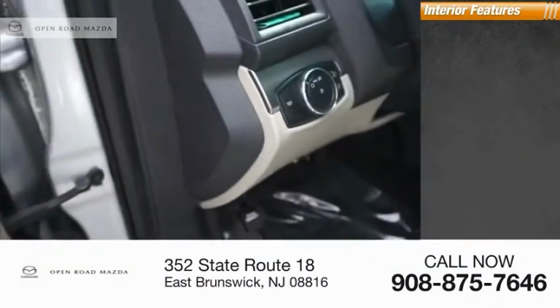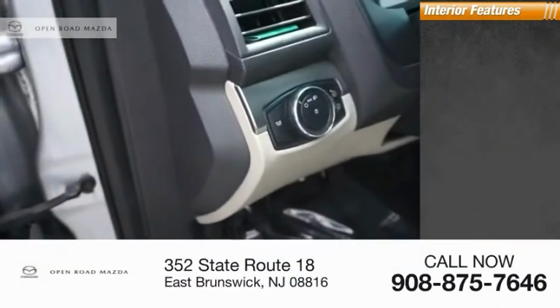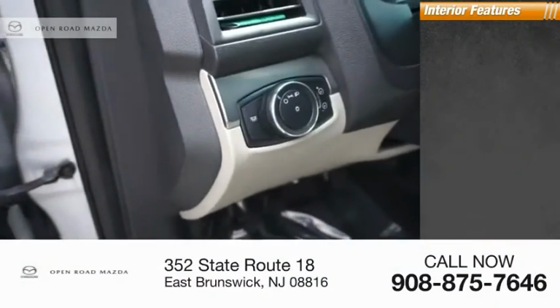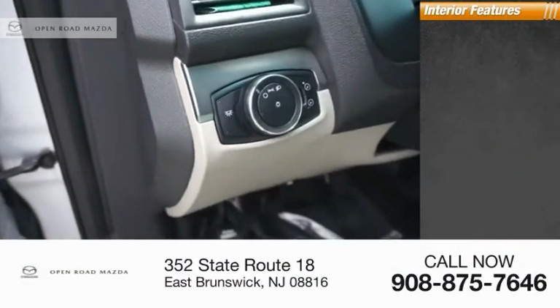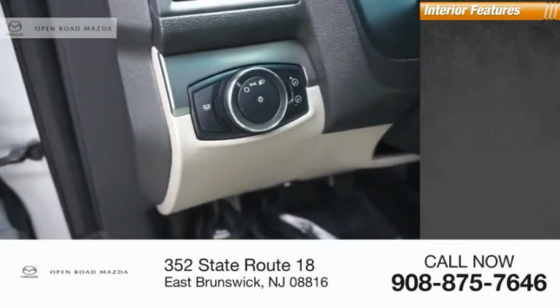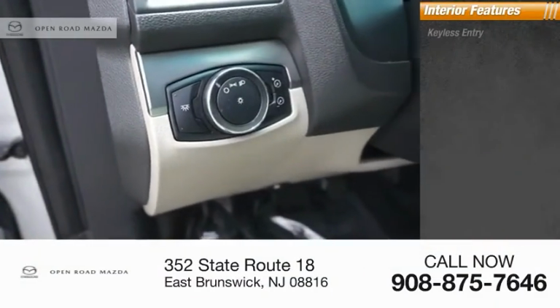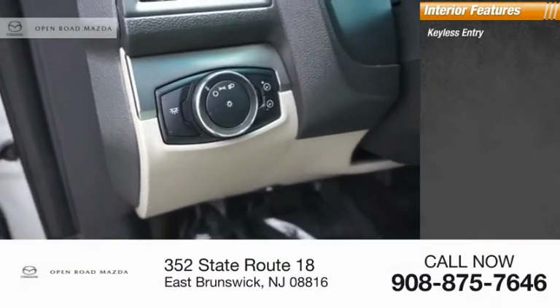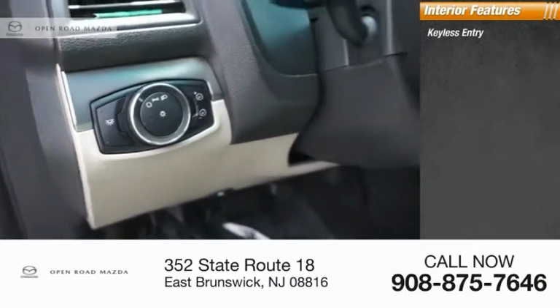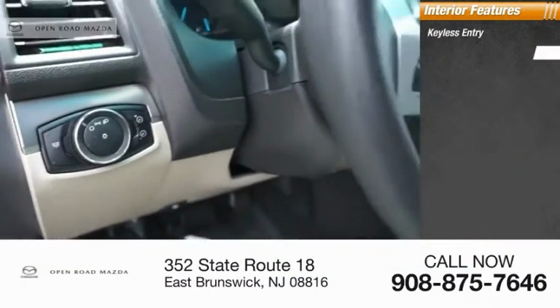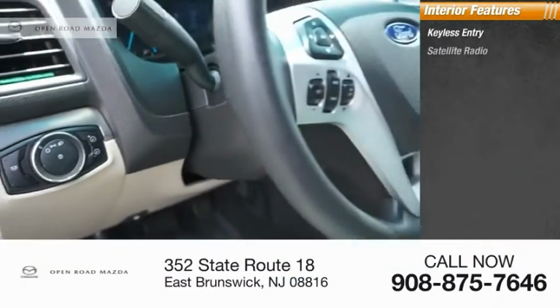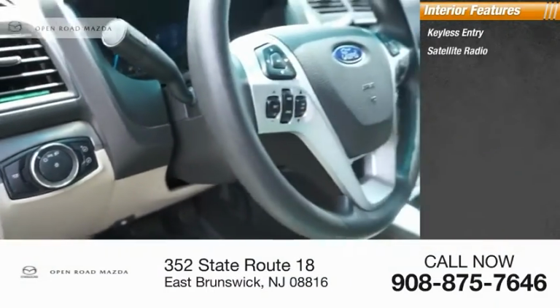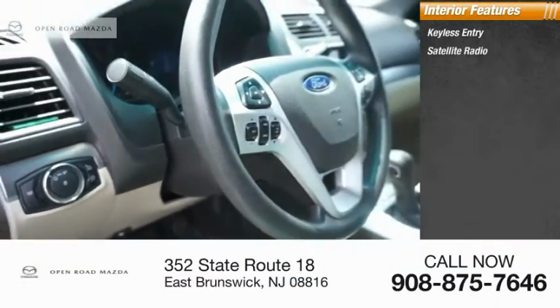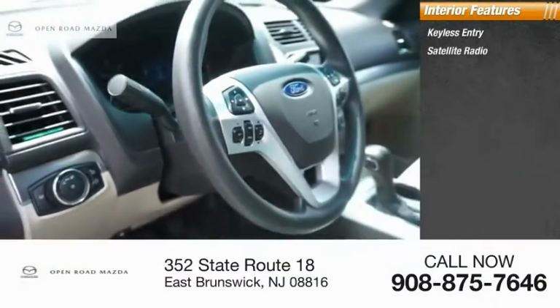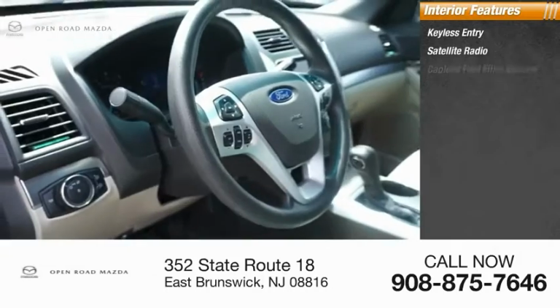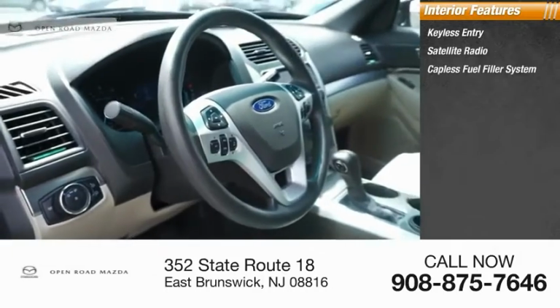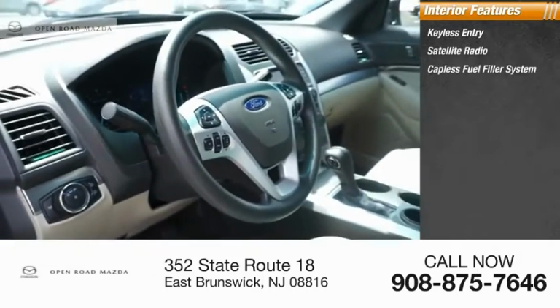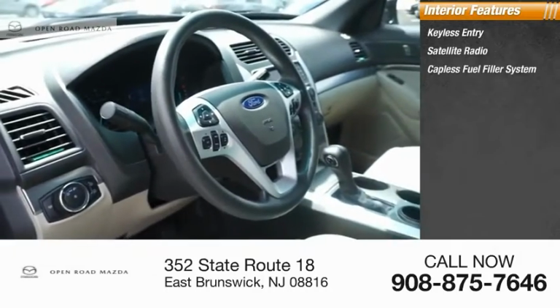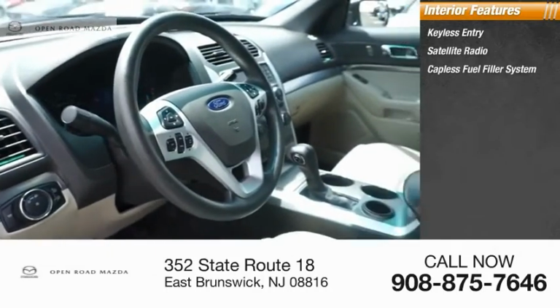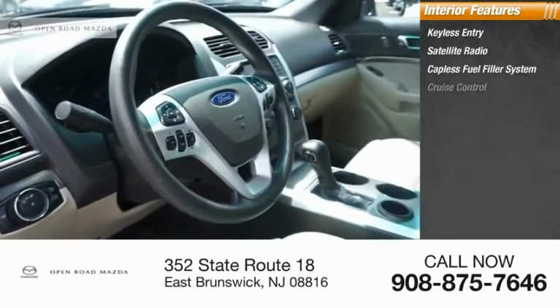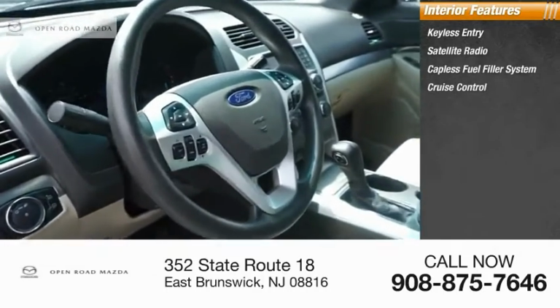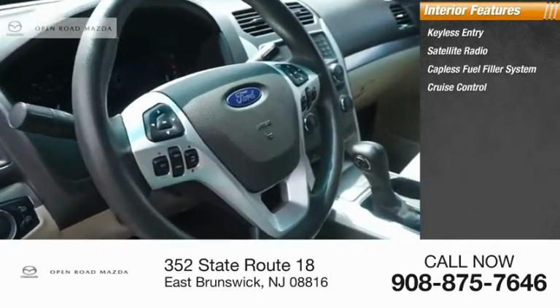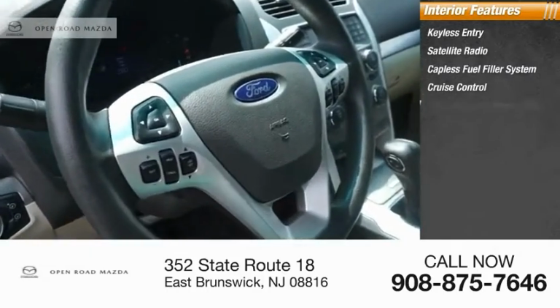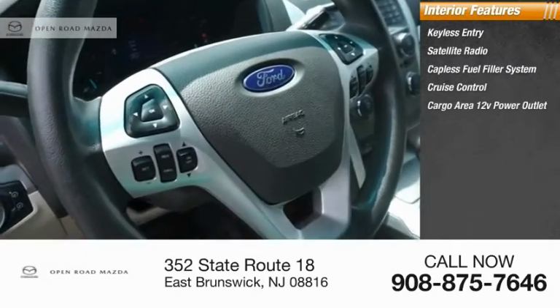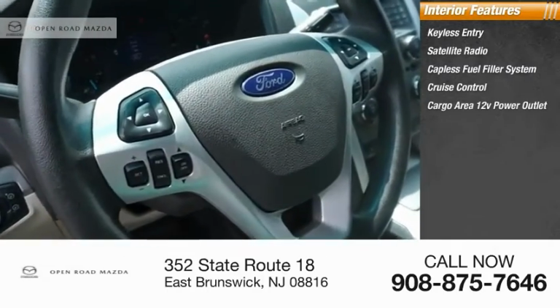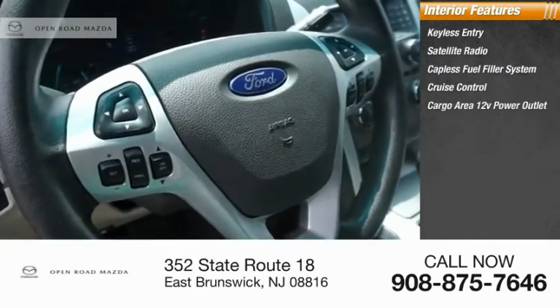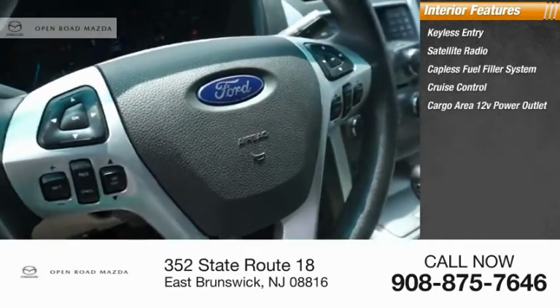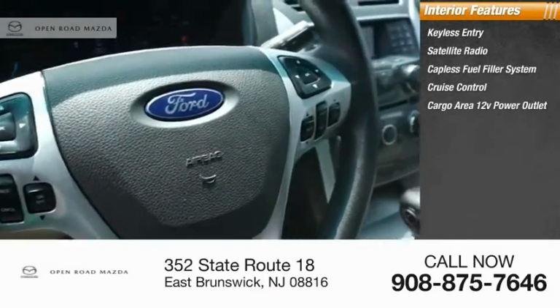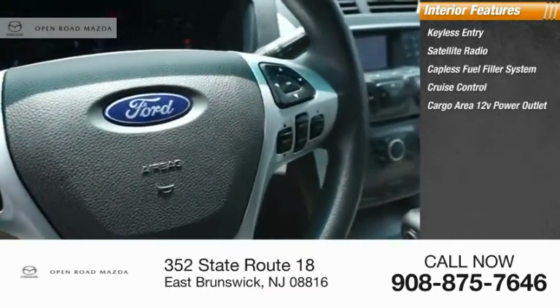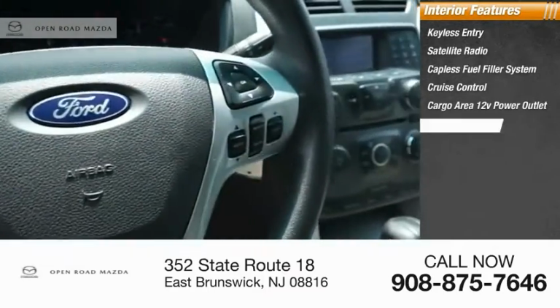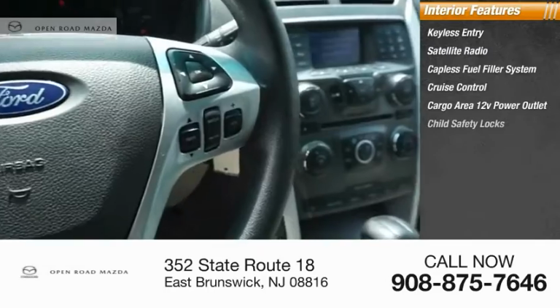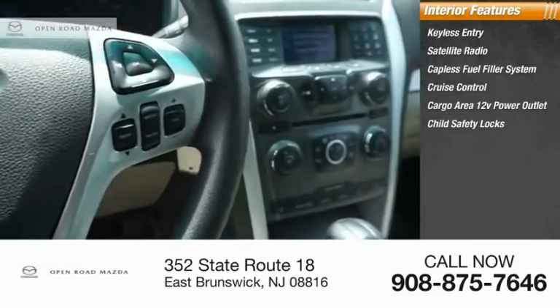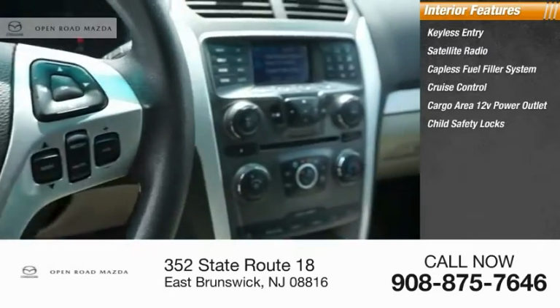Inside you'll find keyless entry, satellite radio, capless fuel filler system, cruise control, cargo area 12-volt power outlet, and child safety locks.